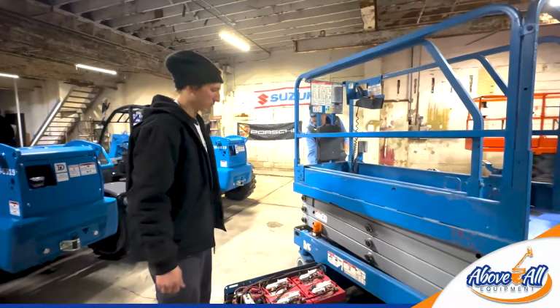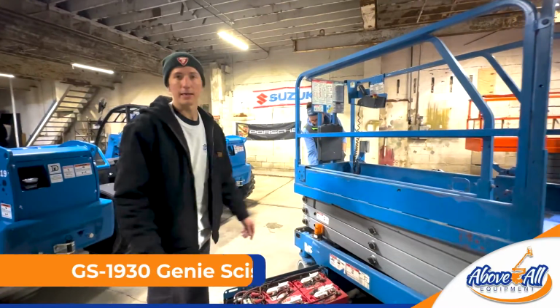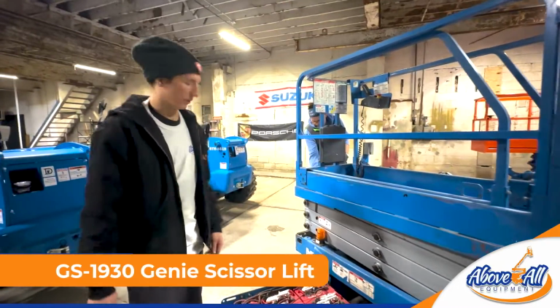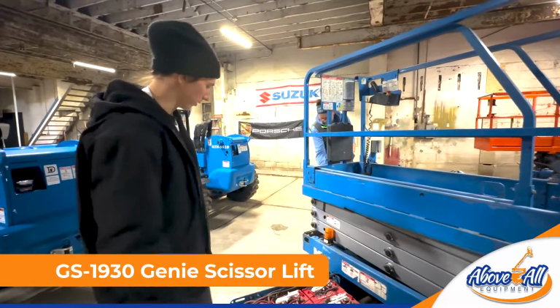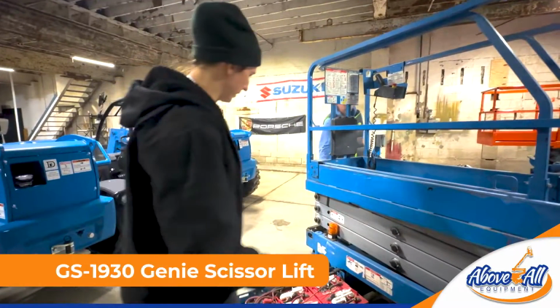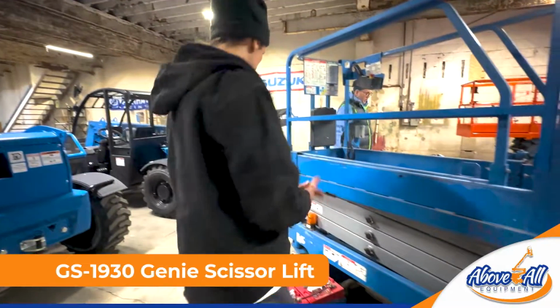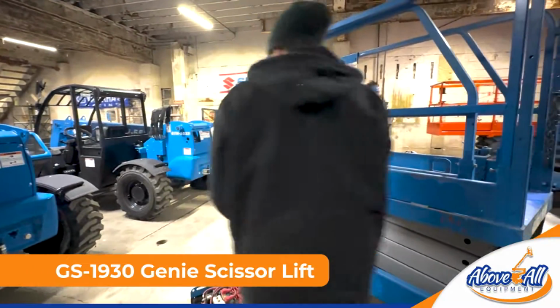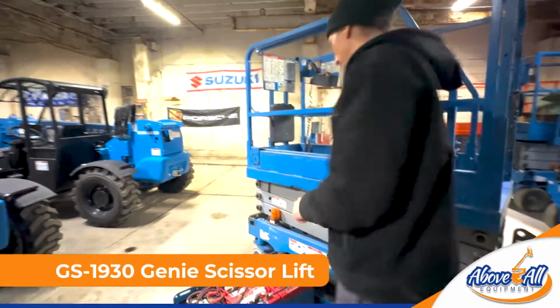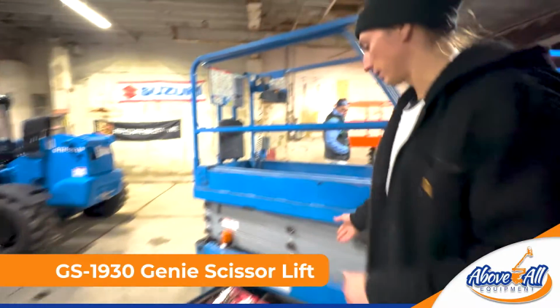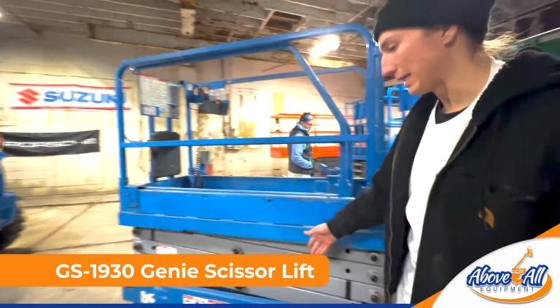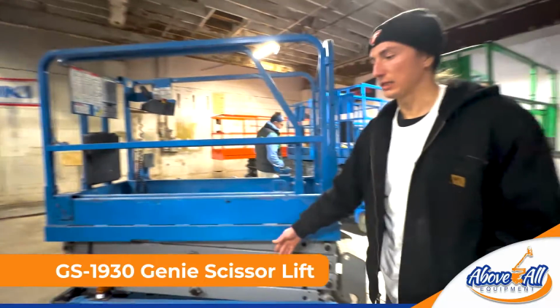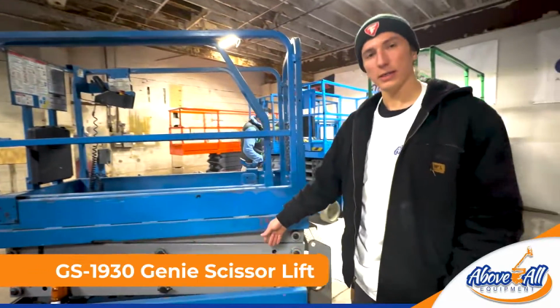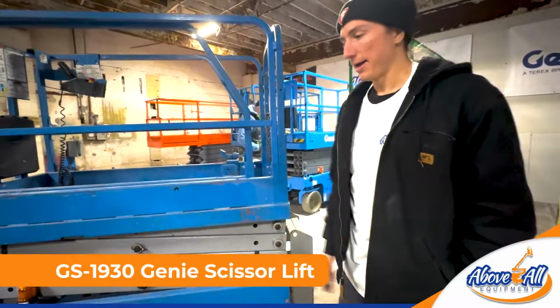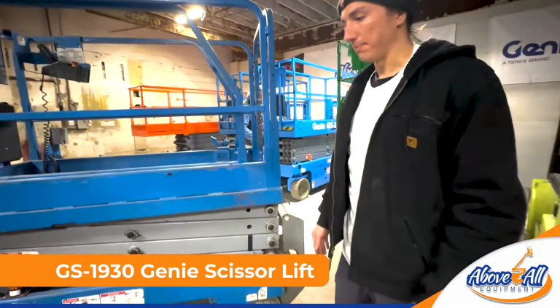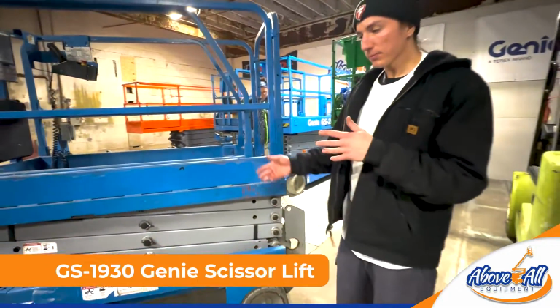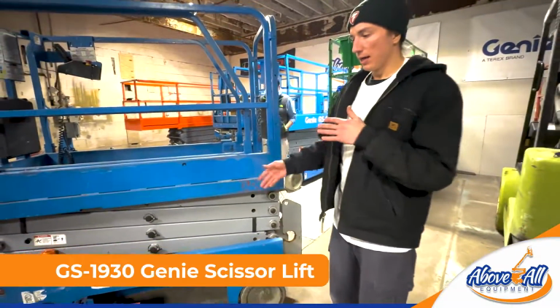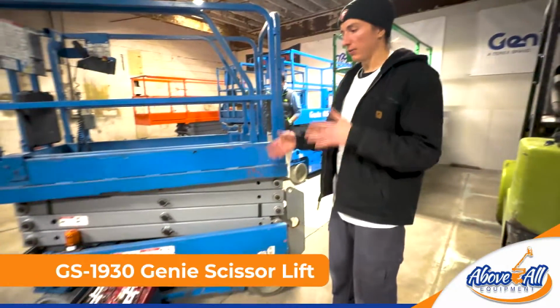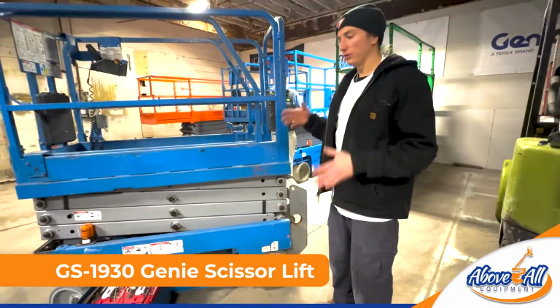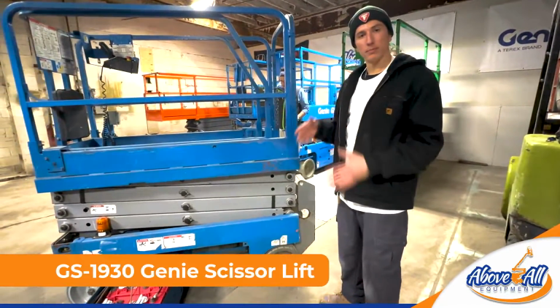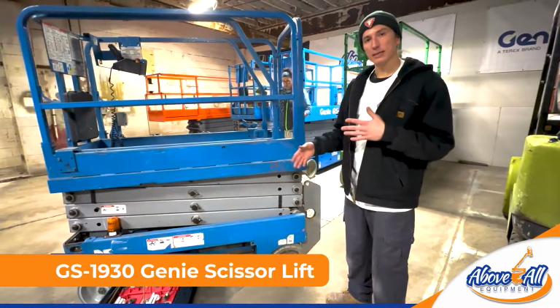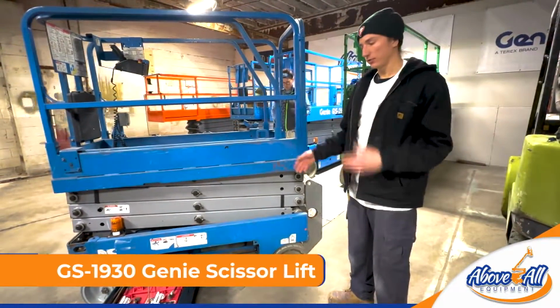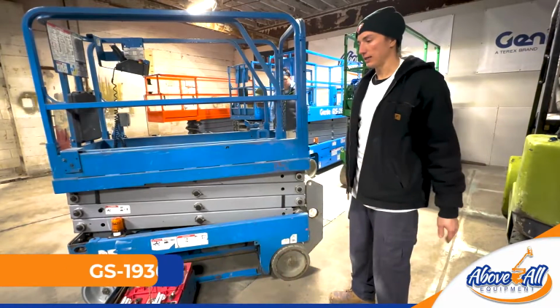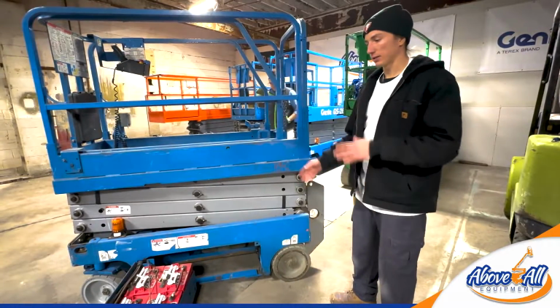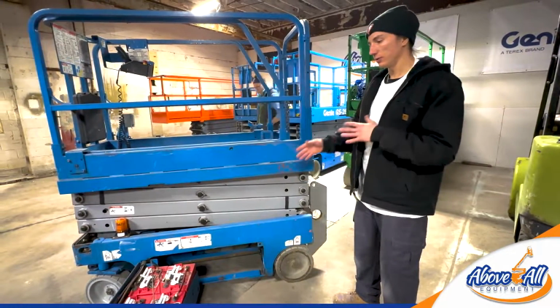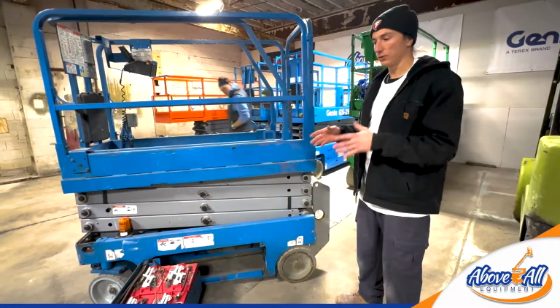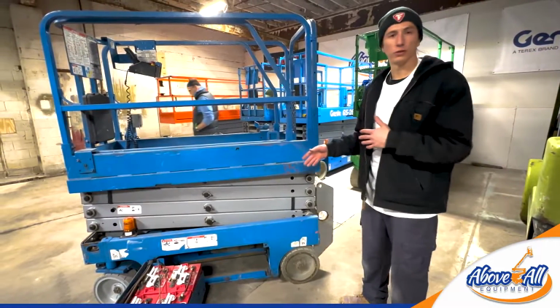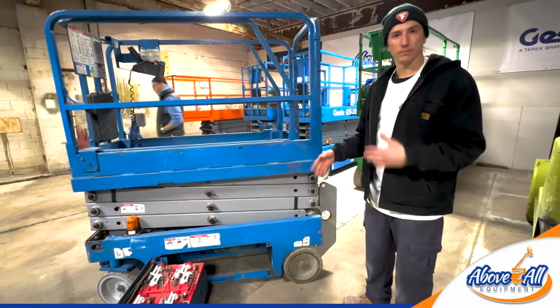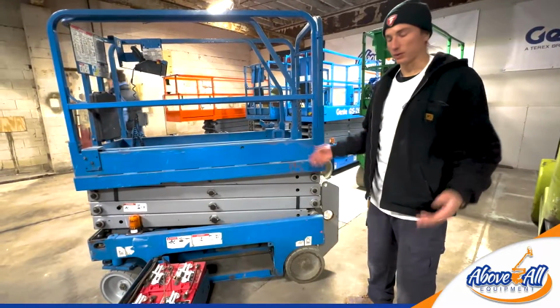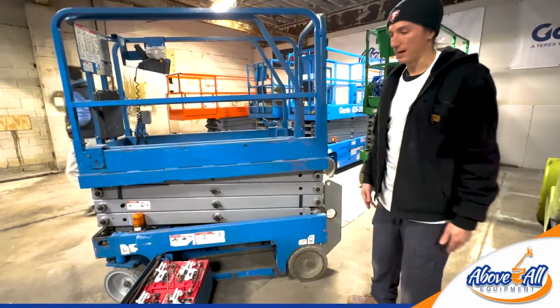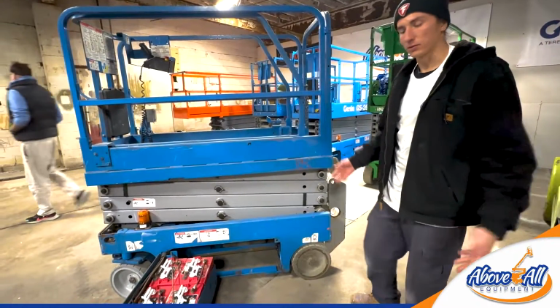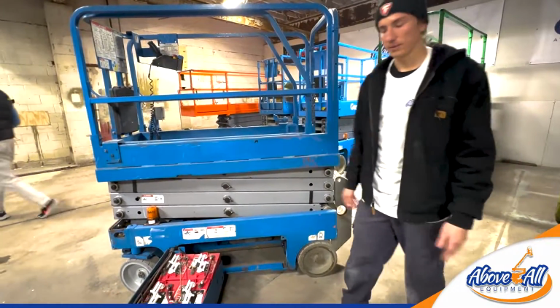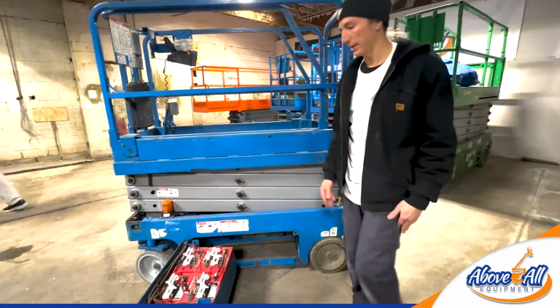What's going on guys? Nick with Above All Equipment here. I'm just letting you guys know today we're working on this Genie 1930. I just kind of want to do a little simple maintenance on this for you guys, just to get you in tune on what you should do to keep your equipment lasting as long as it possibly can.